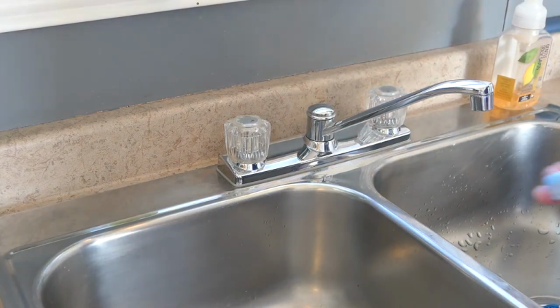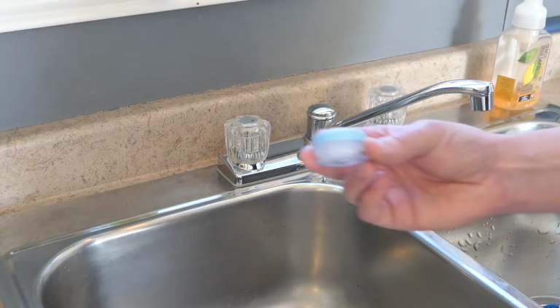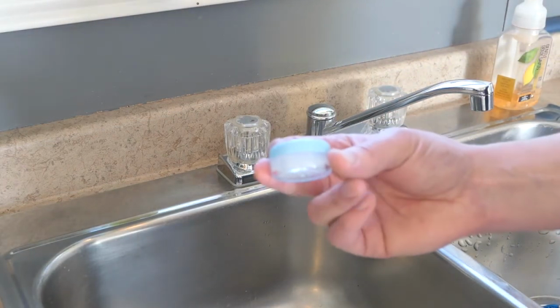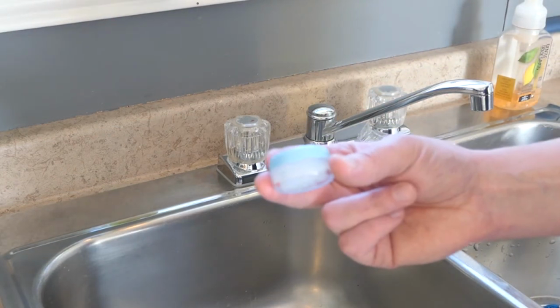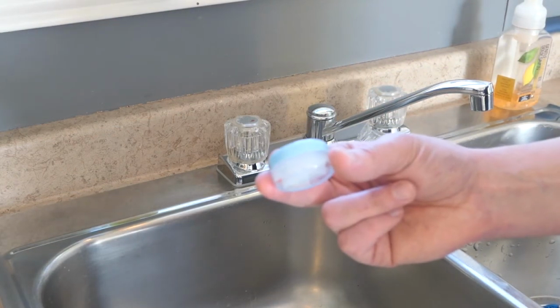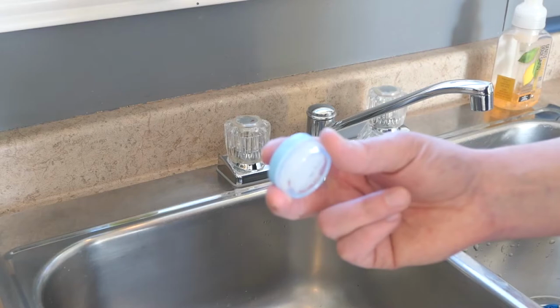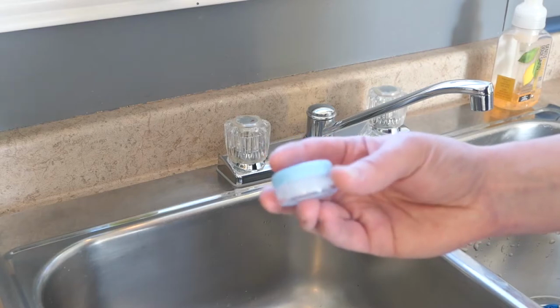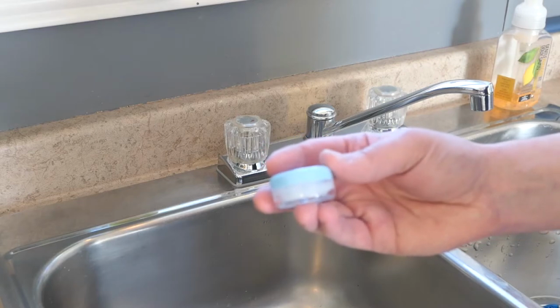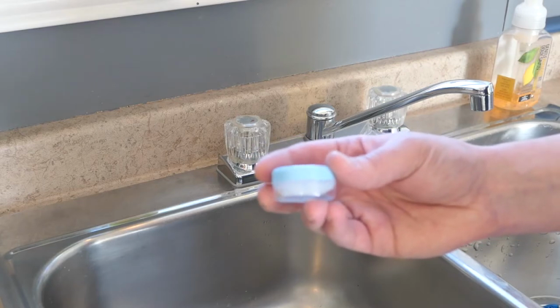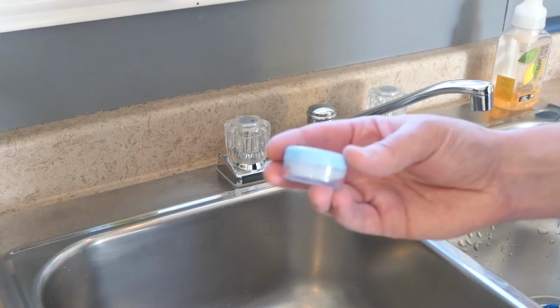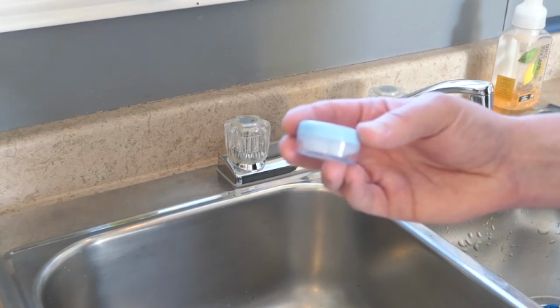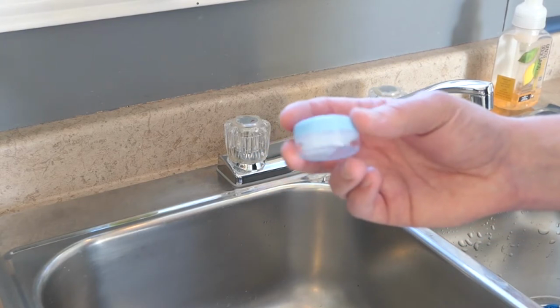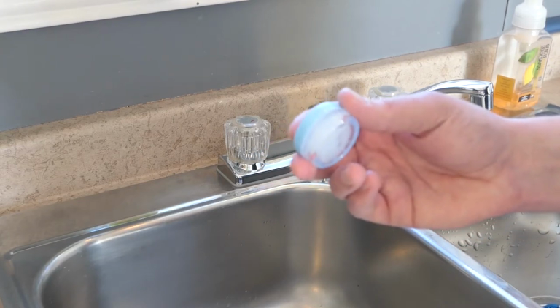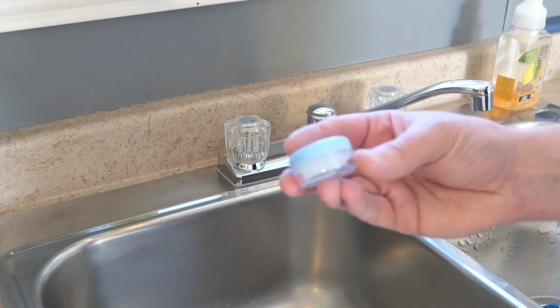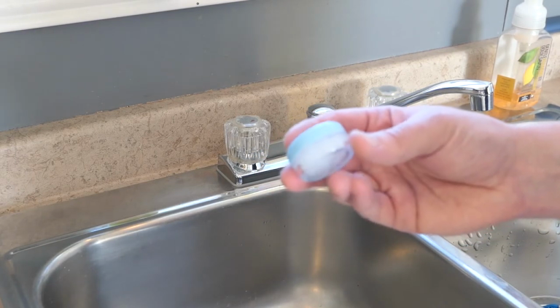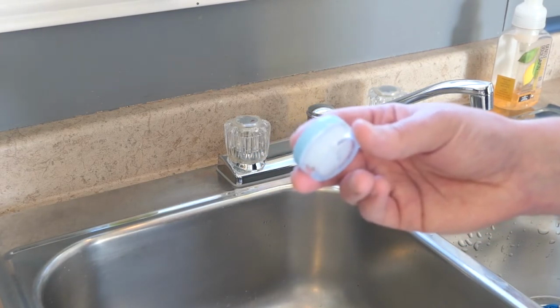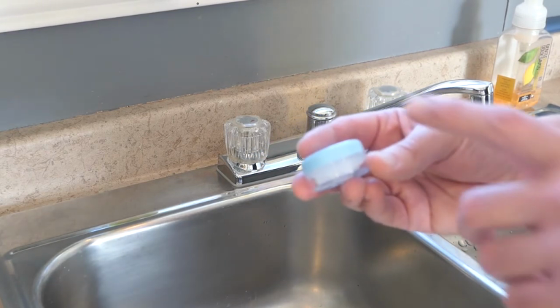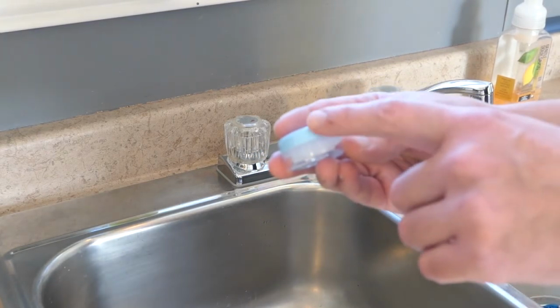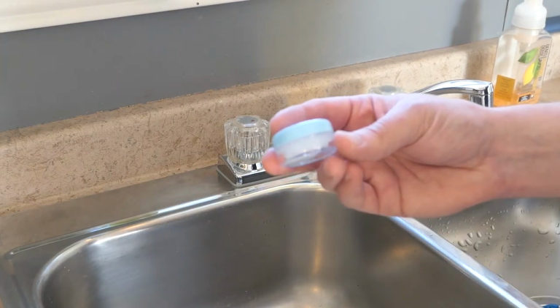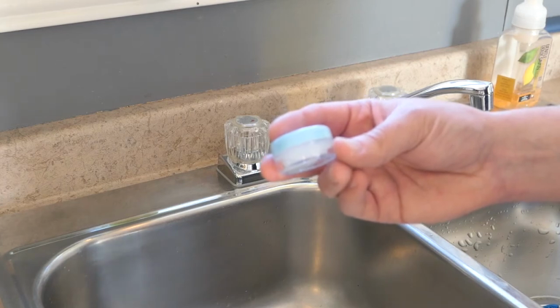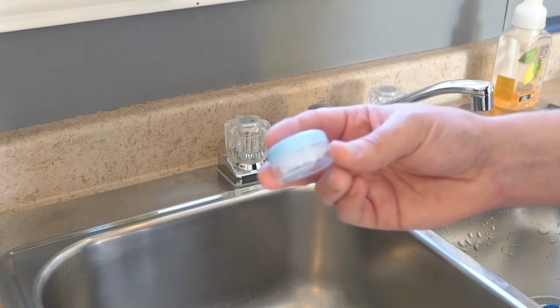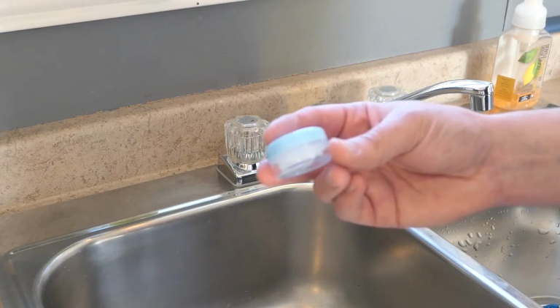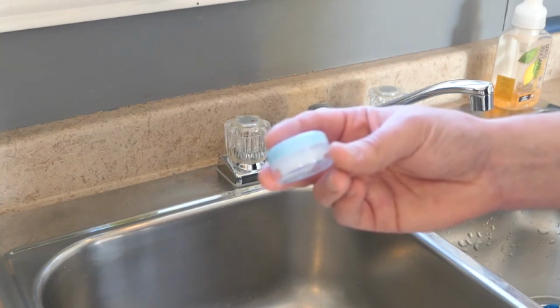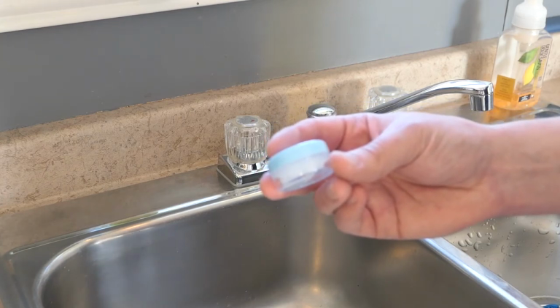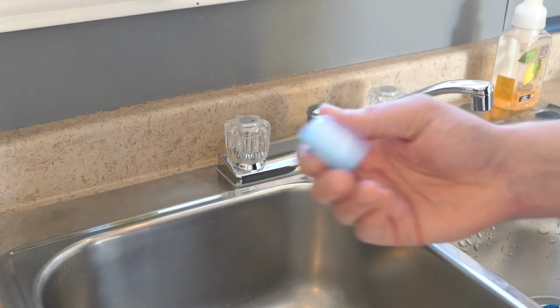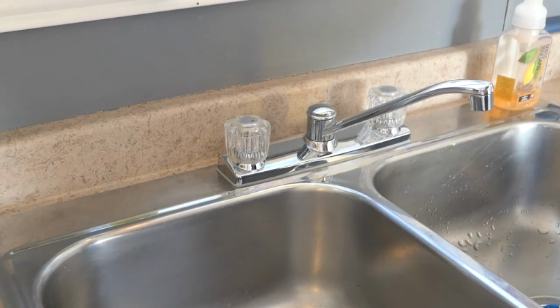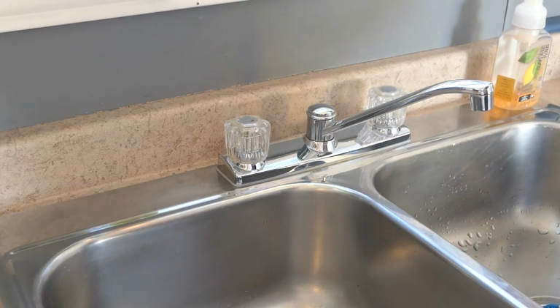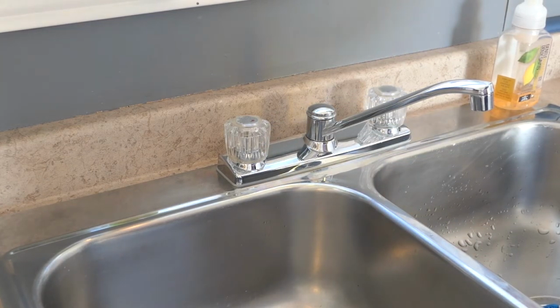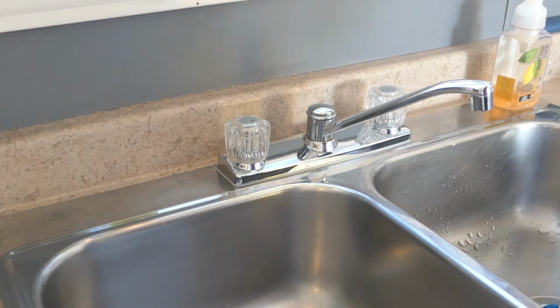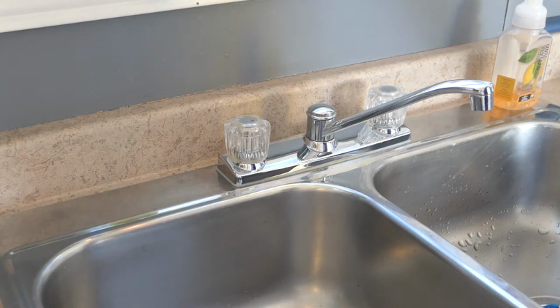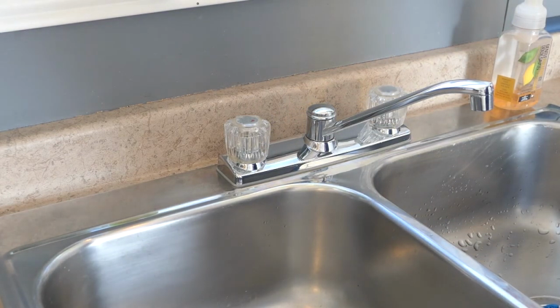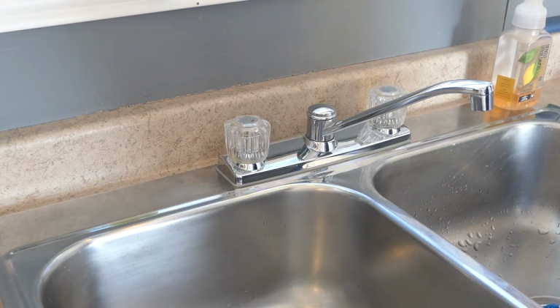I'll include a link in the description for the plumber's grease. I couldn't find the exact same one, but the one I found is in a tube and it's a bit more practical. Thanks for watching and don't forget to call your mom.